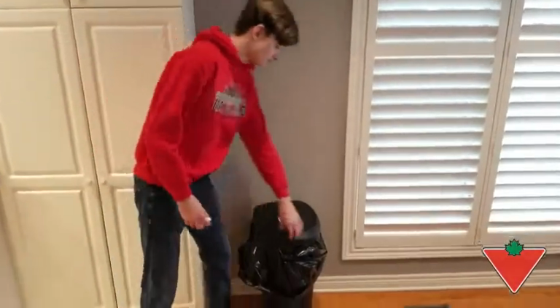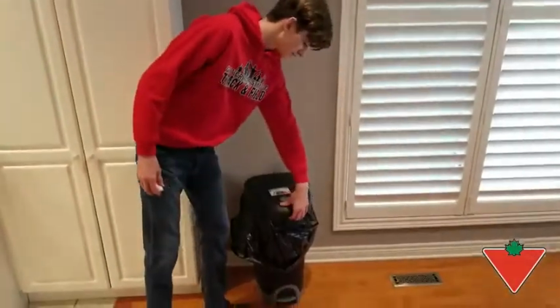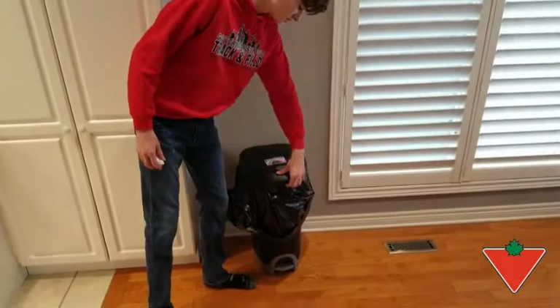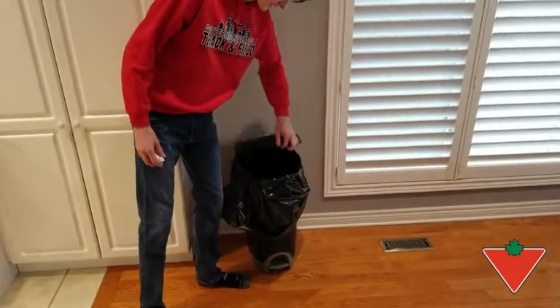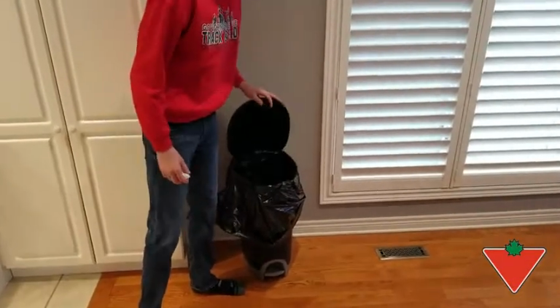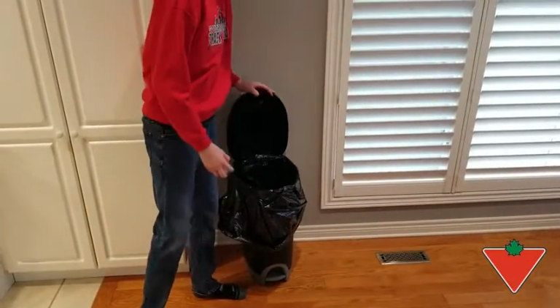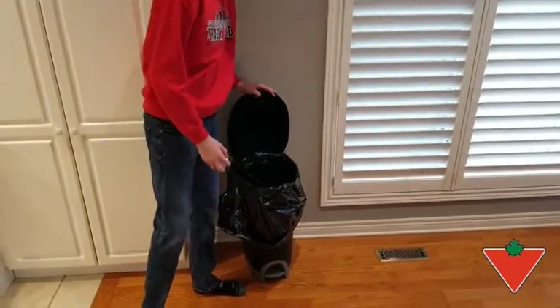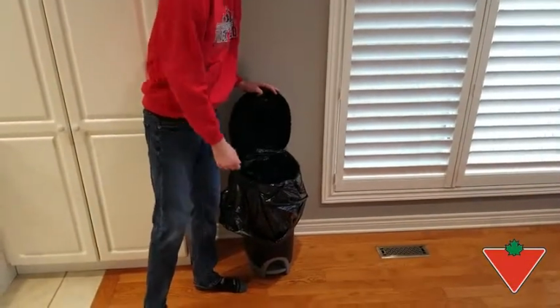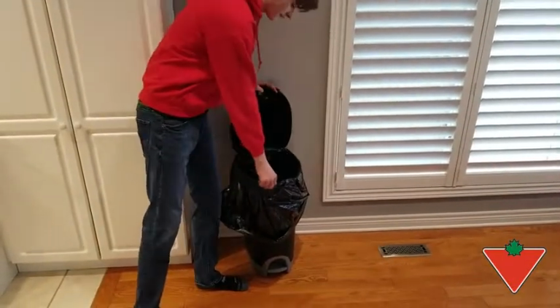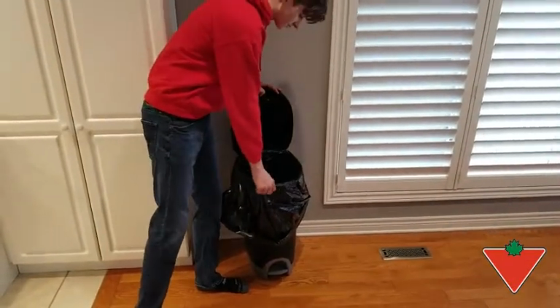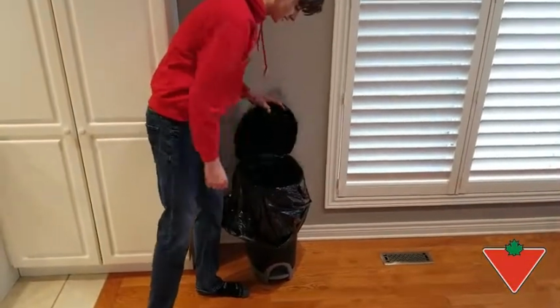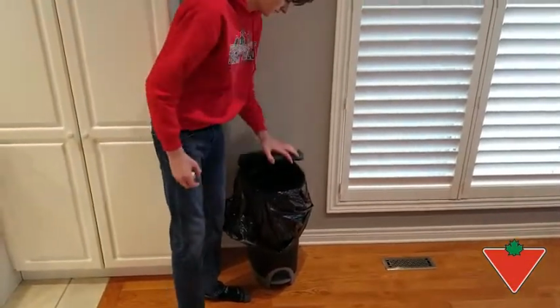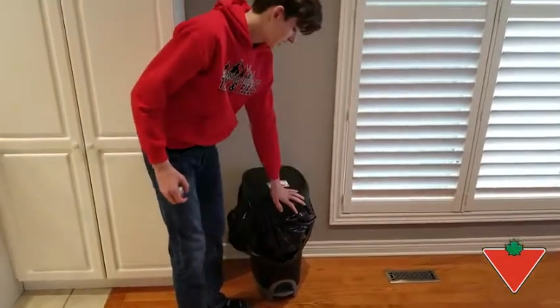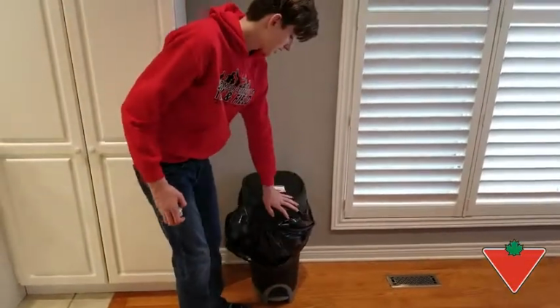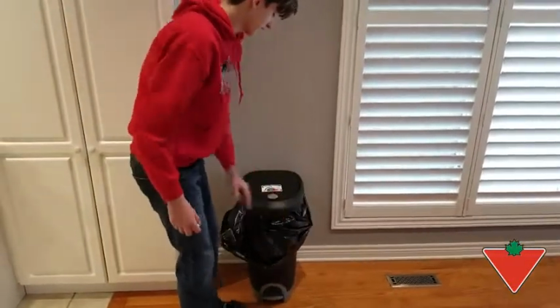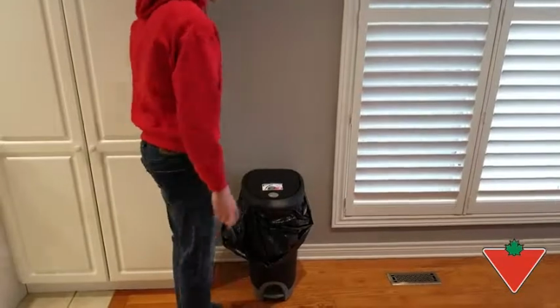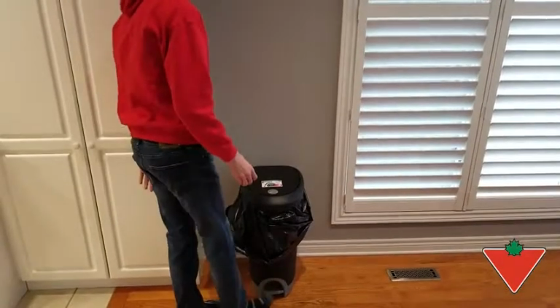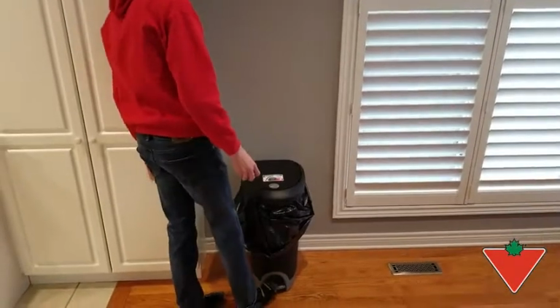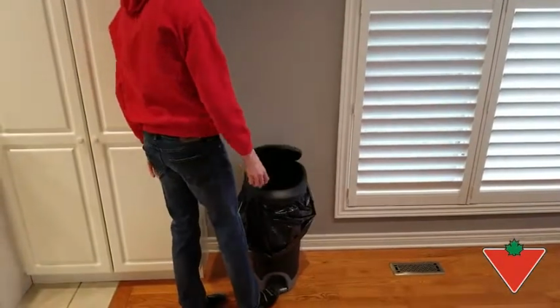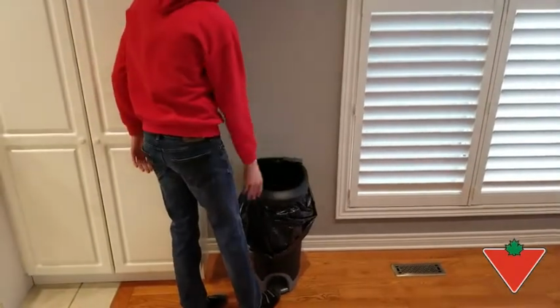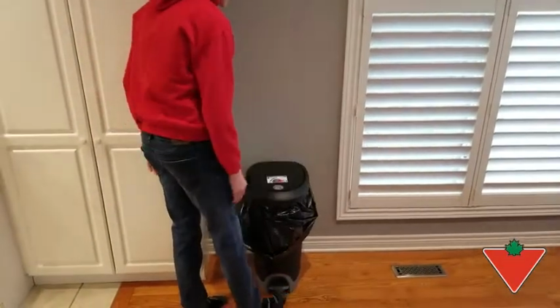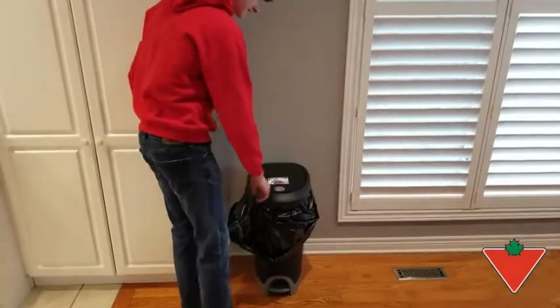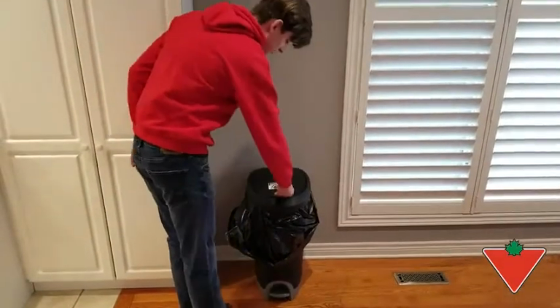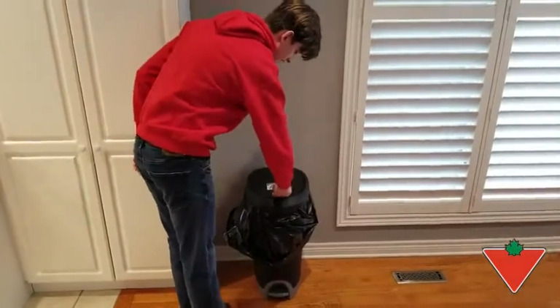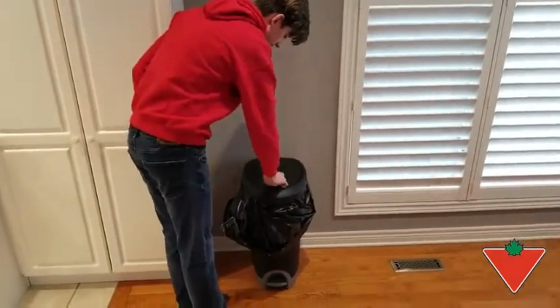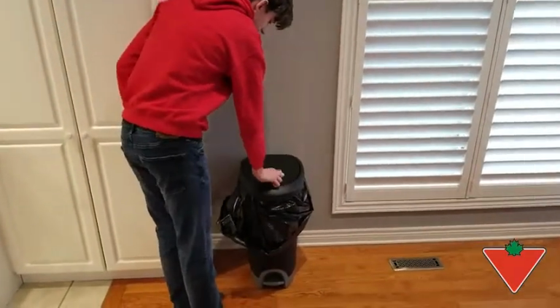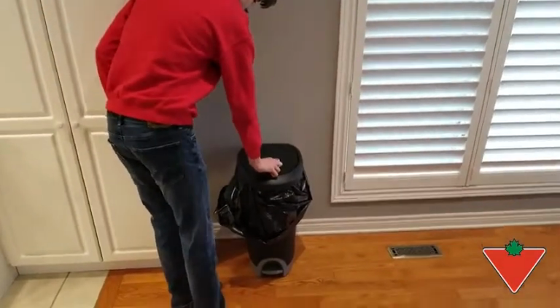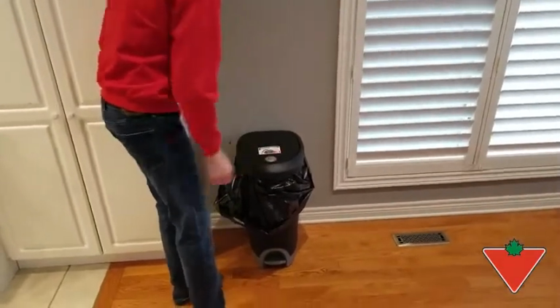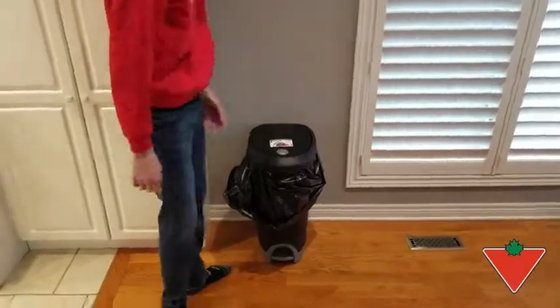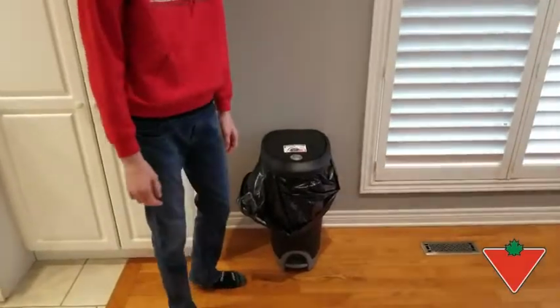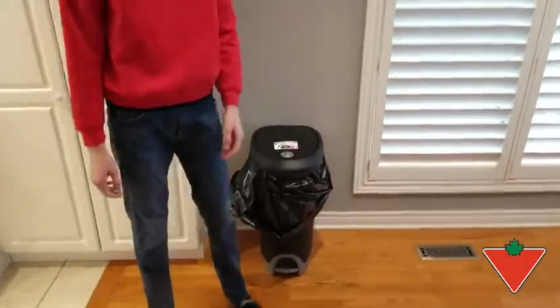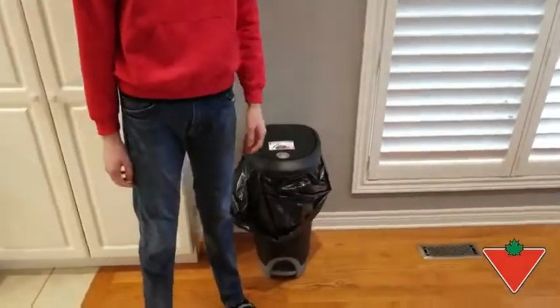The lid holds the bag in nicely so it doesn't fall in when it gets full. The foot pedal is very smooth and it has a very useful lock mechanism if you have small children or animals.